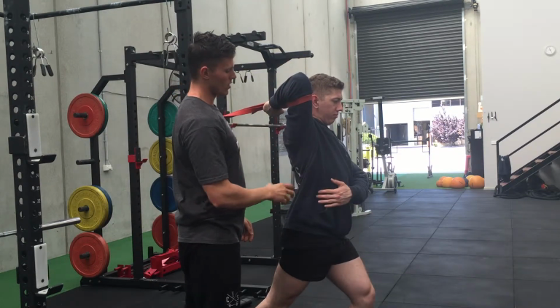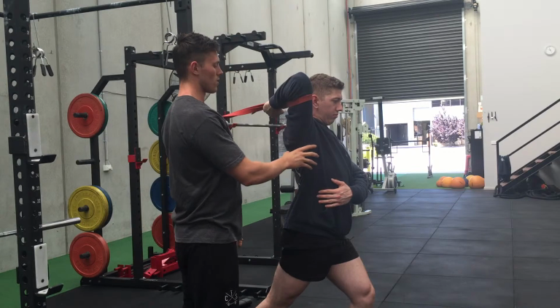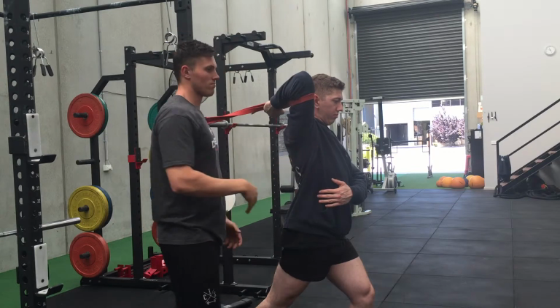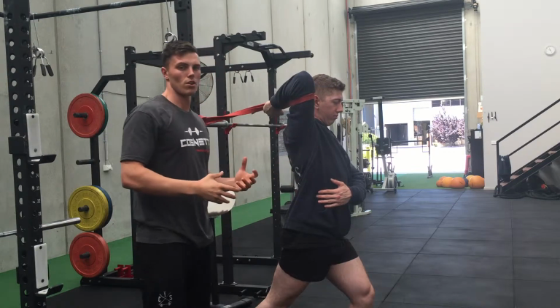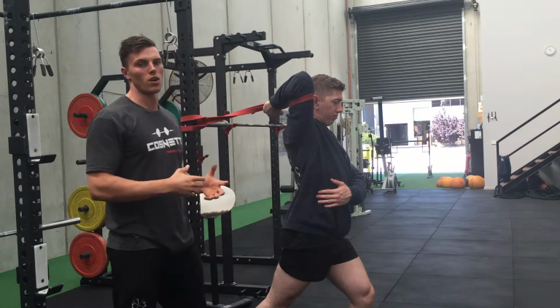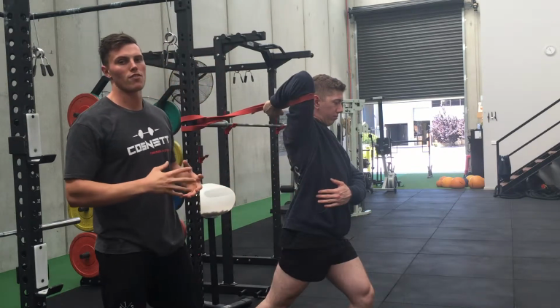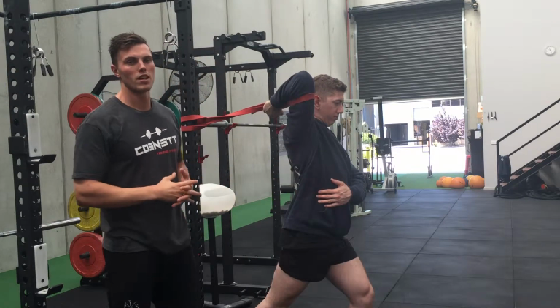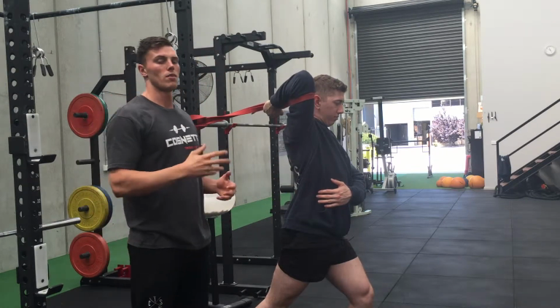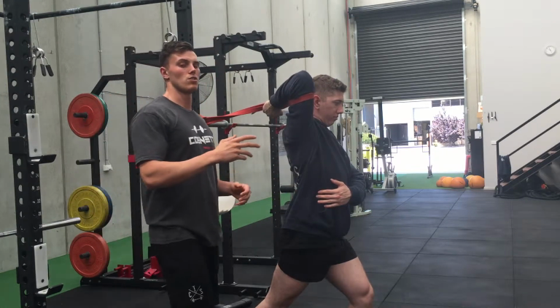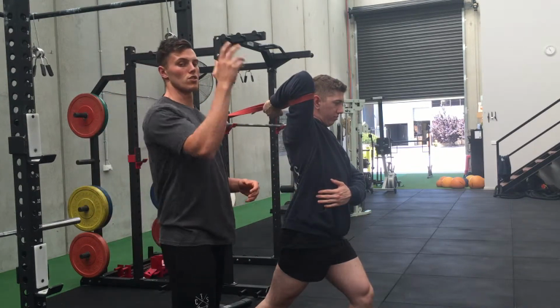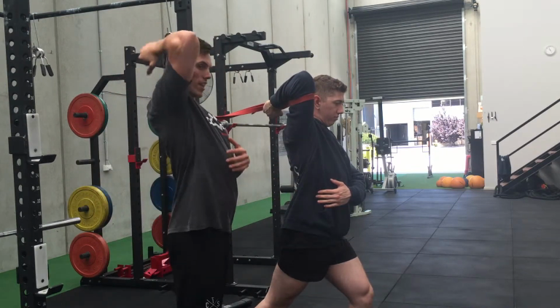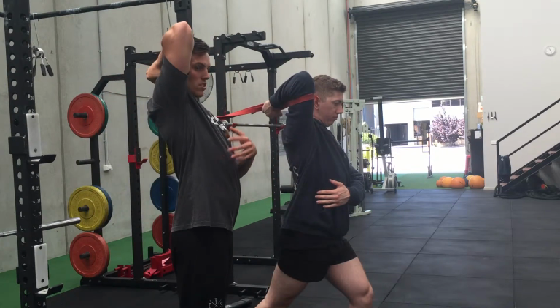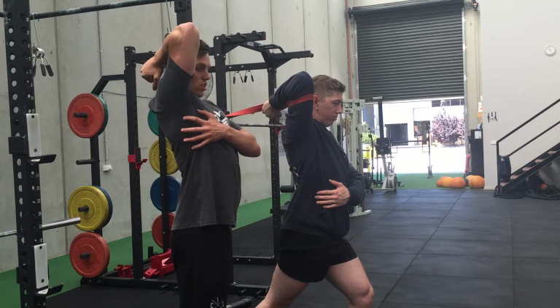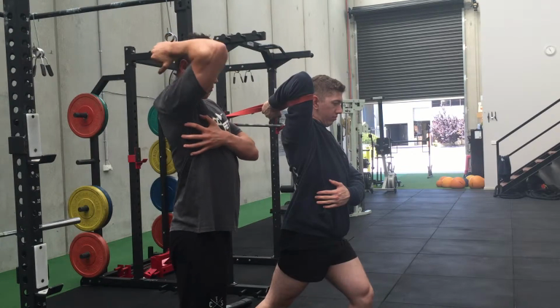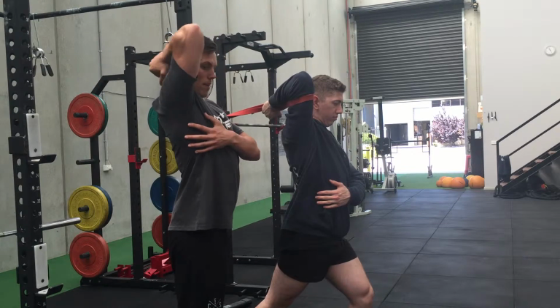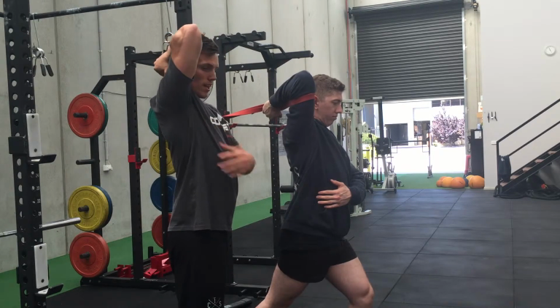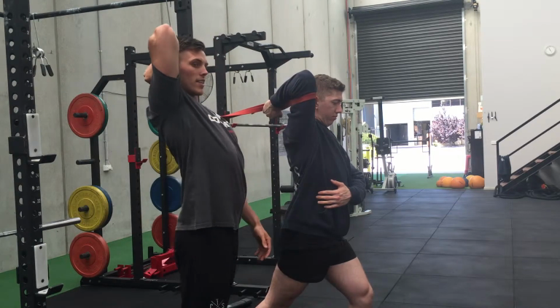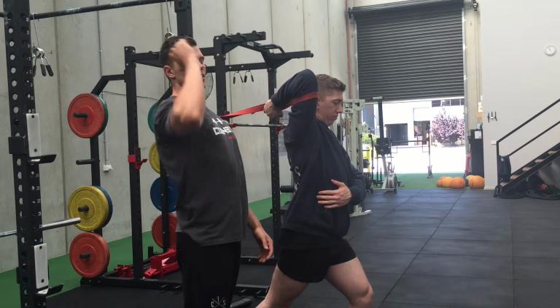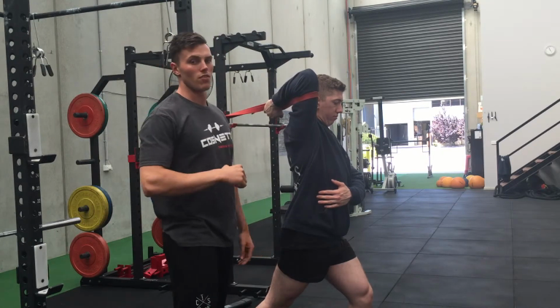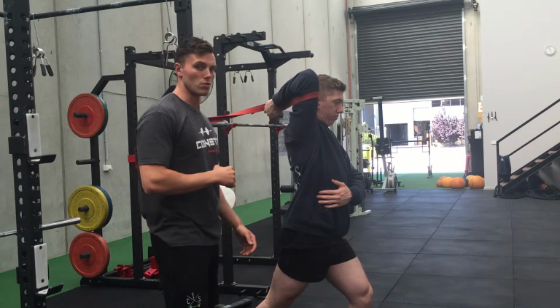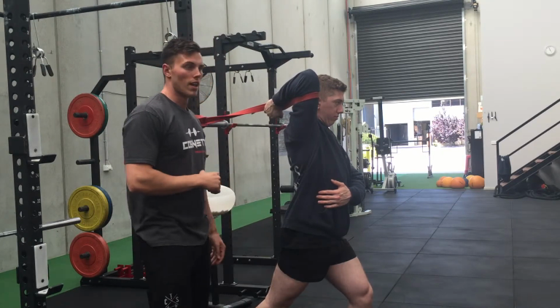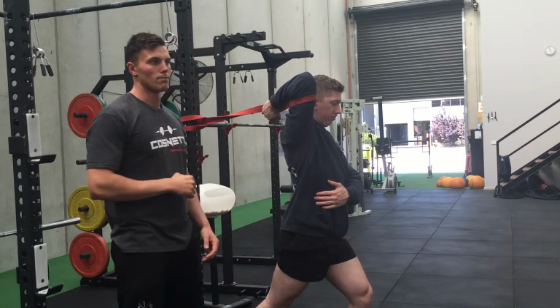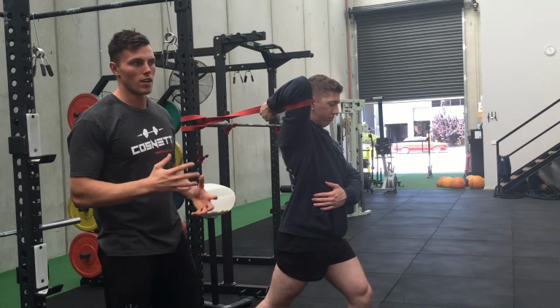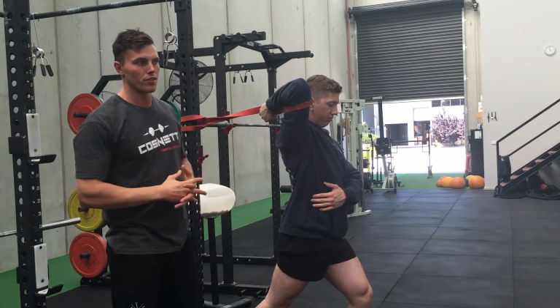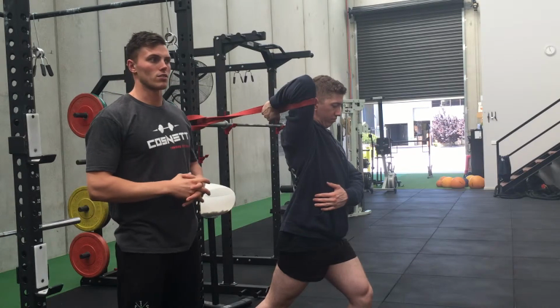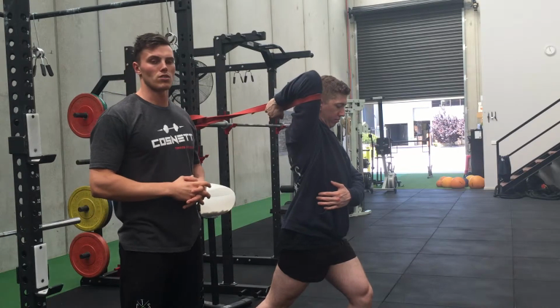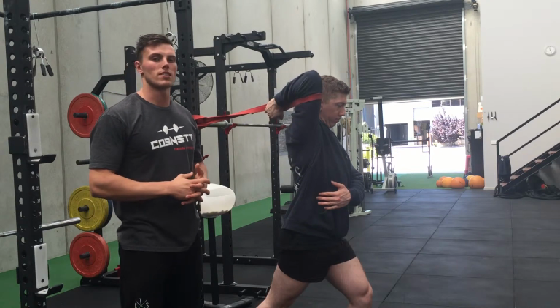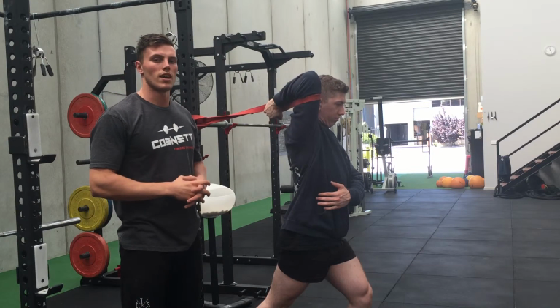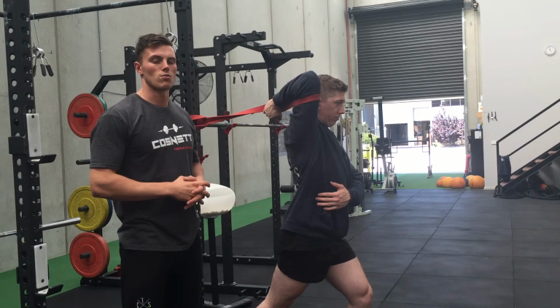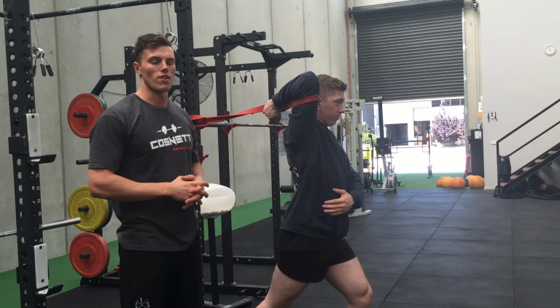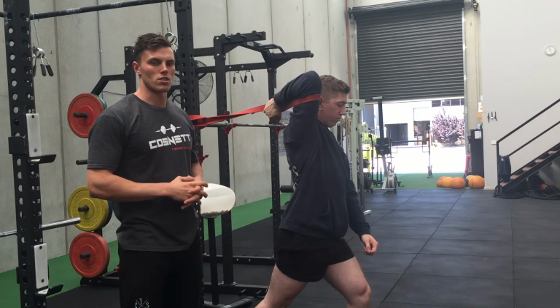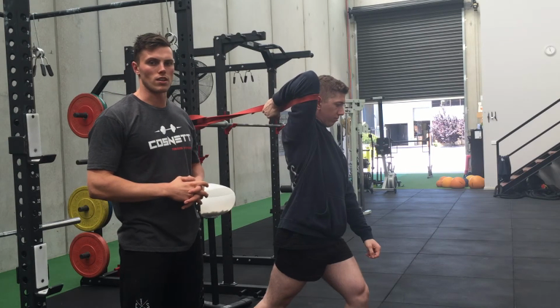A good protocol would be to hold that for a minute, and then do a few contract-relaxes — contracting through the lat and pulling down, relaxing and sinking a bit further into it. Give that a go for a good one to two minutes, and again, to improve the front rack position. Thanks guys.